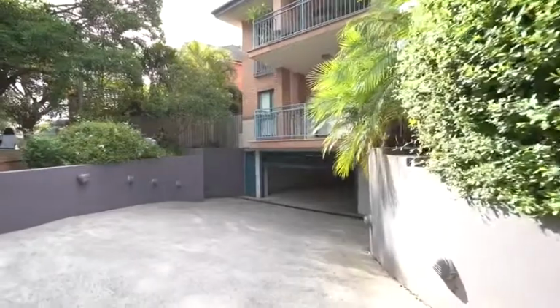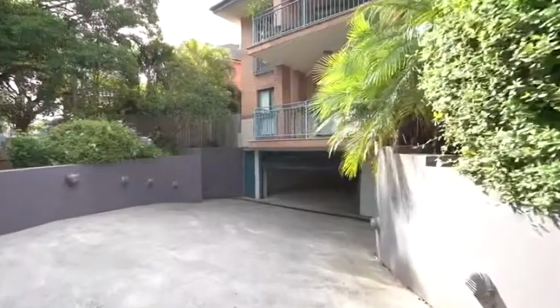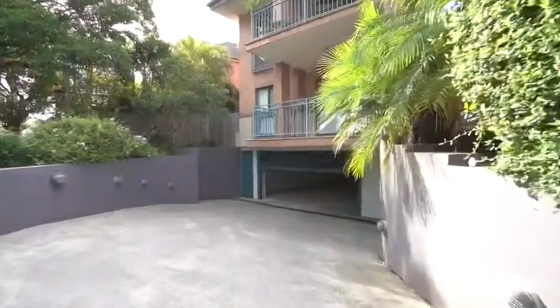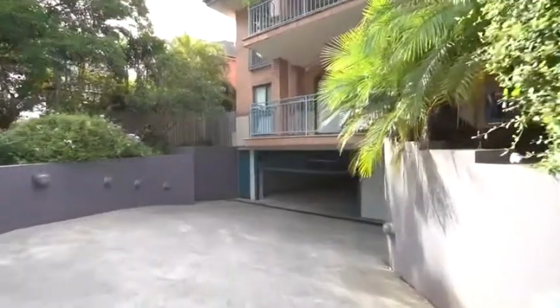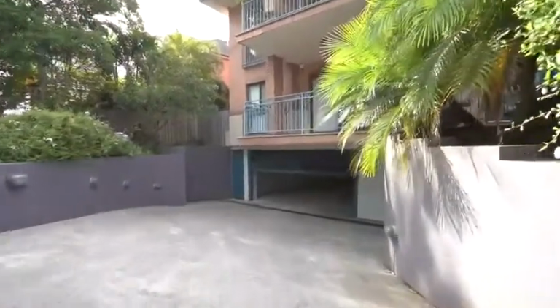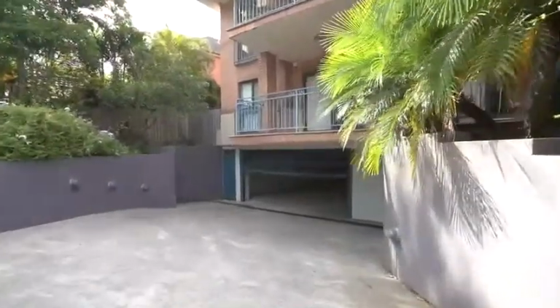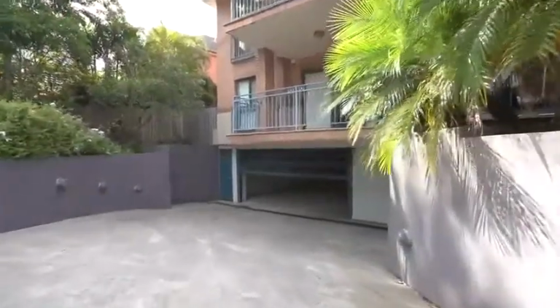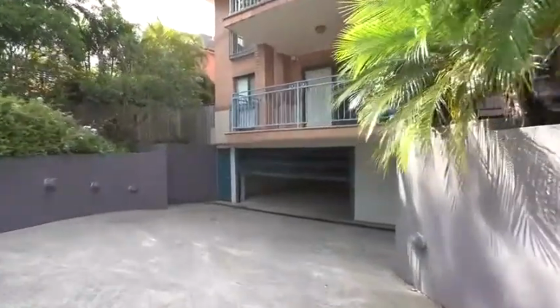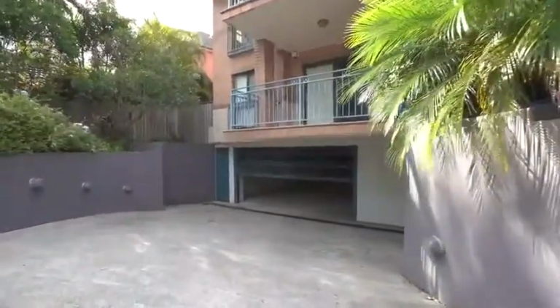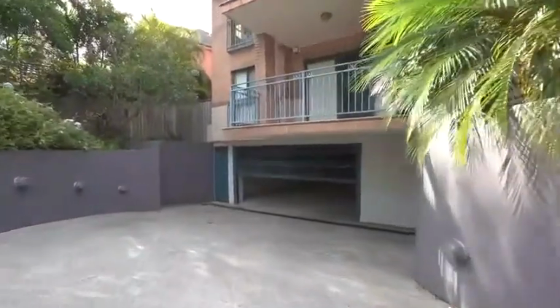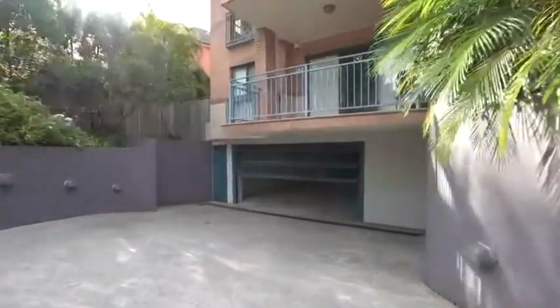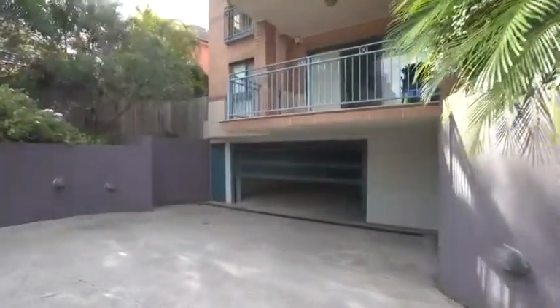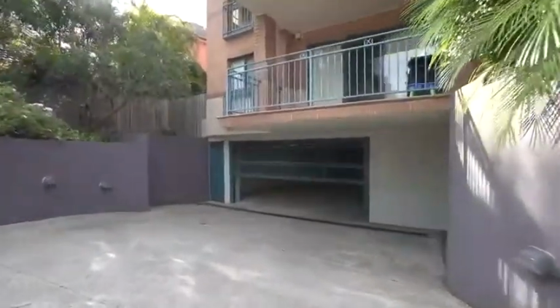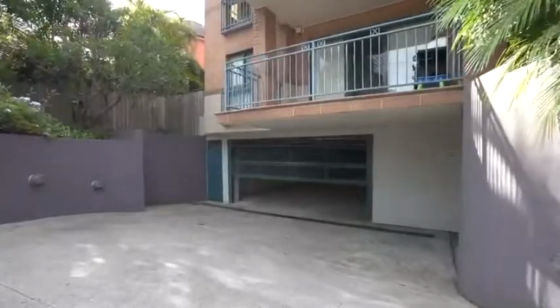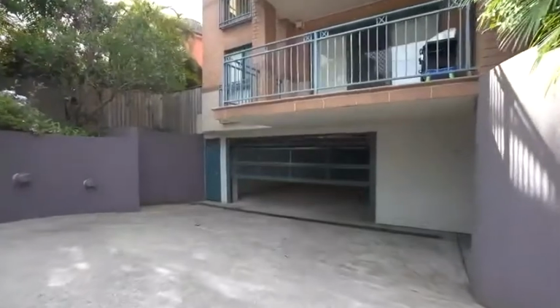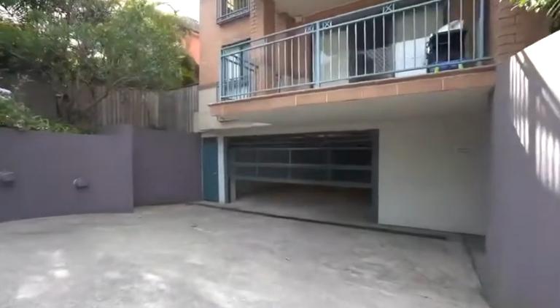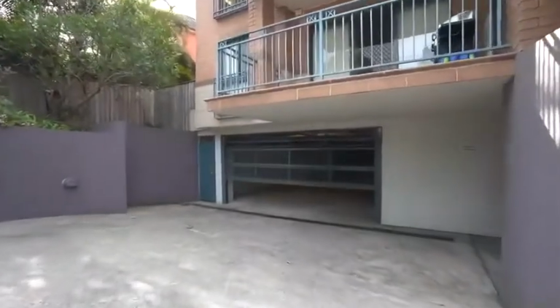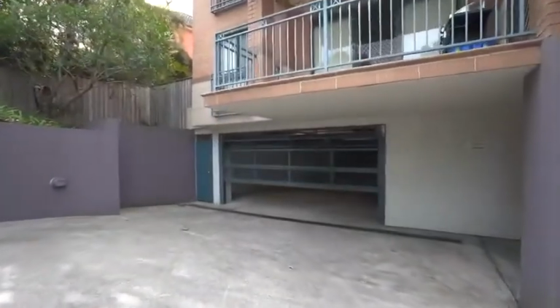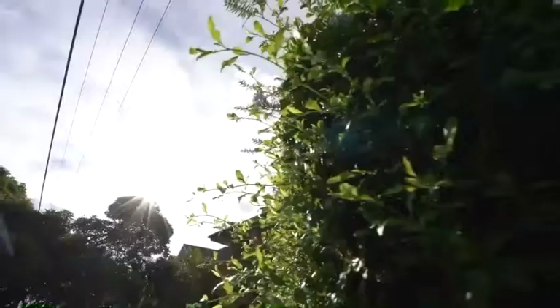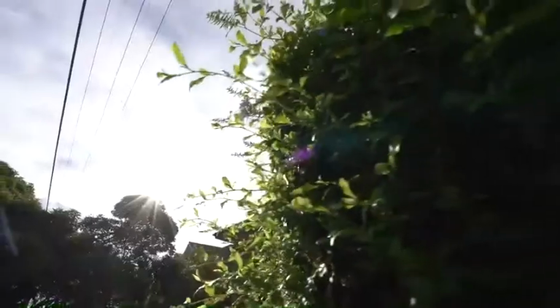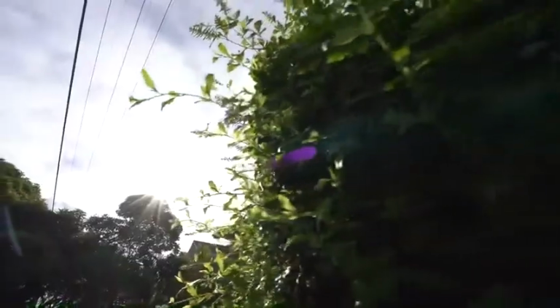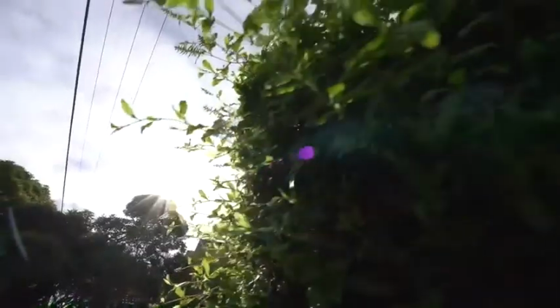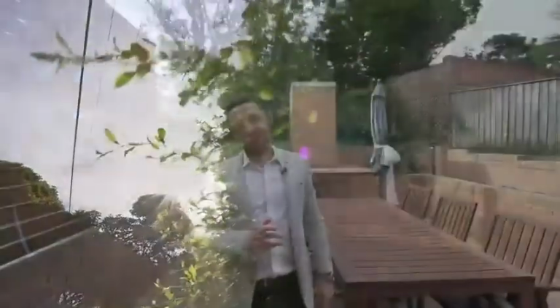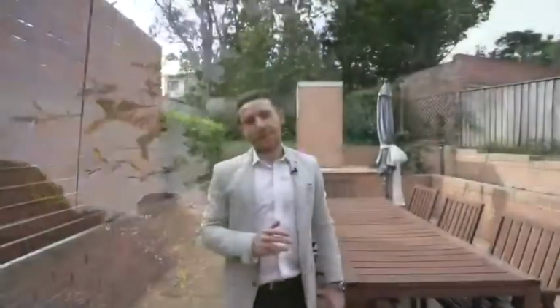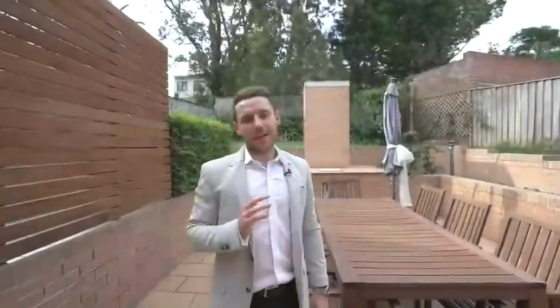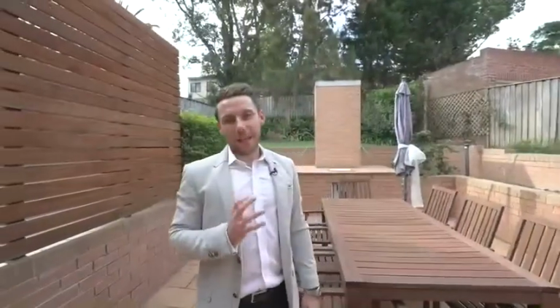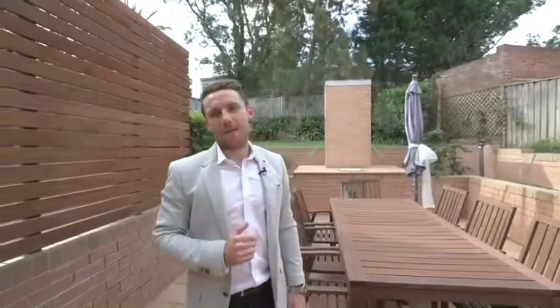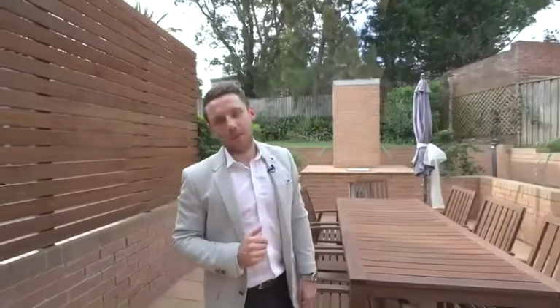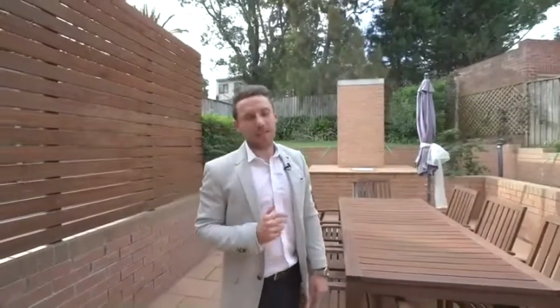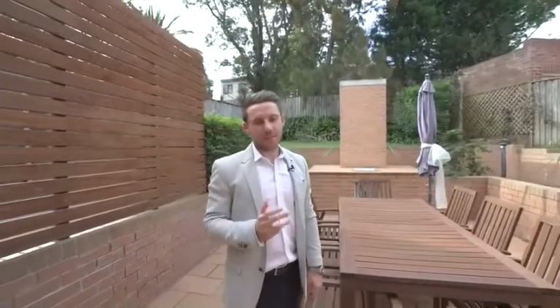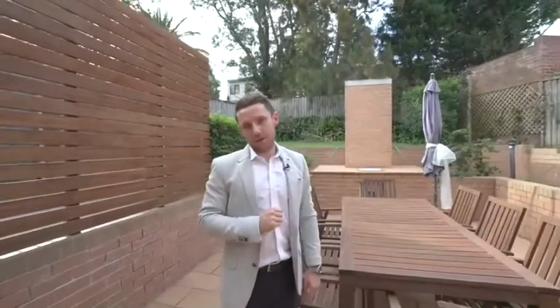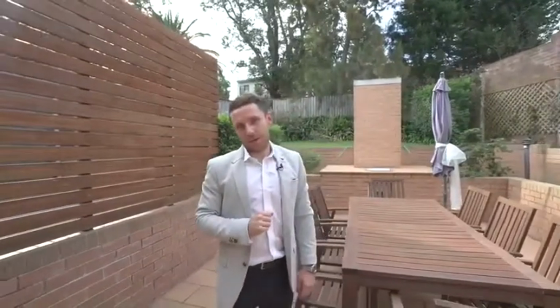Downstairs there is a double tandem garage plus additional storage behind a security door. There is also guest parking within this complex. One of the things that Mum and Dad are going to love about this property is the entertainment at the back.